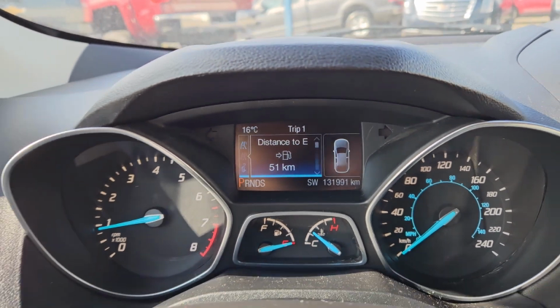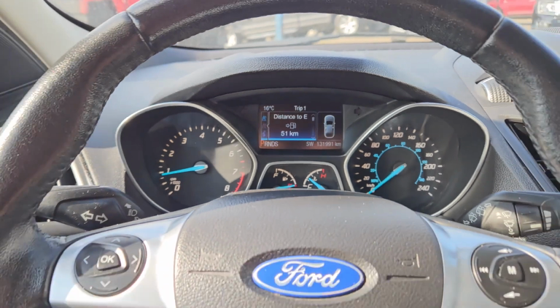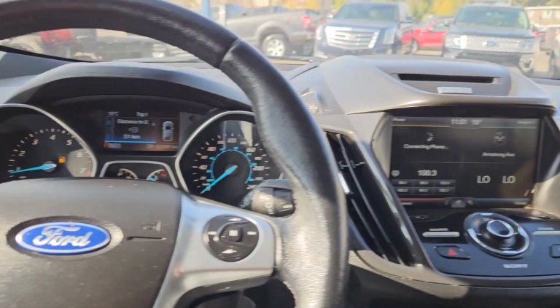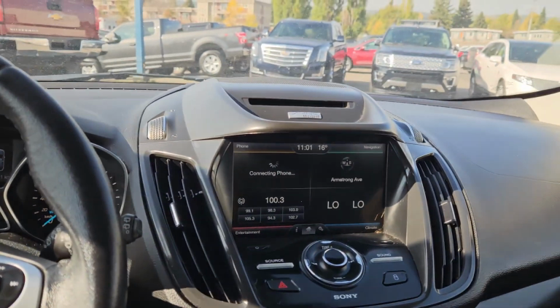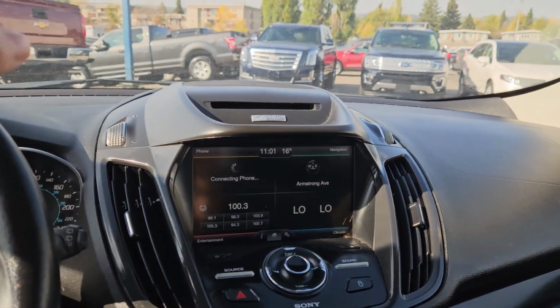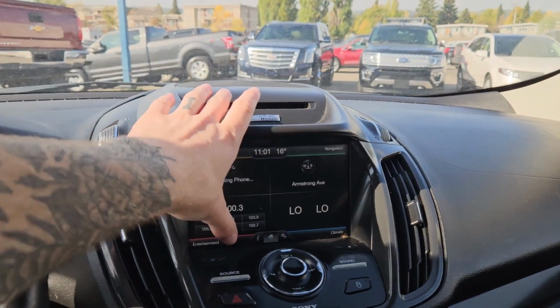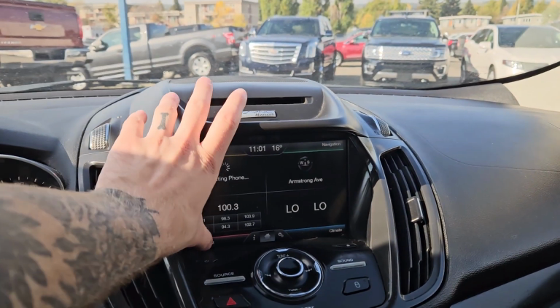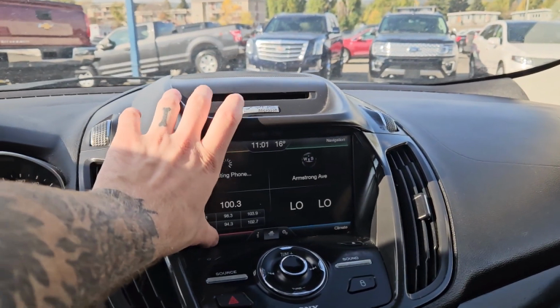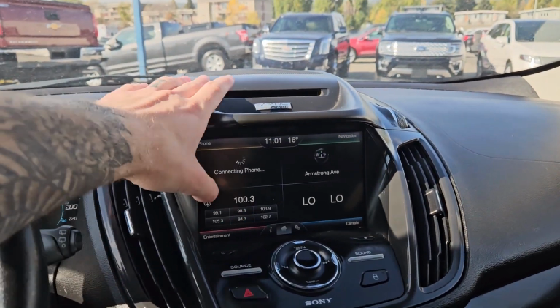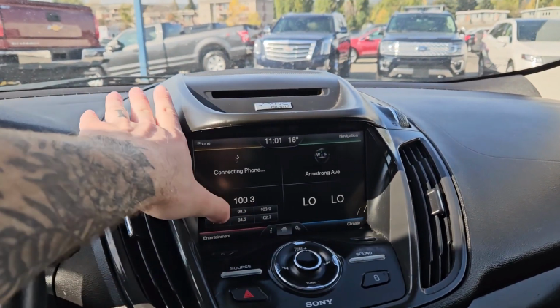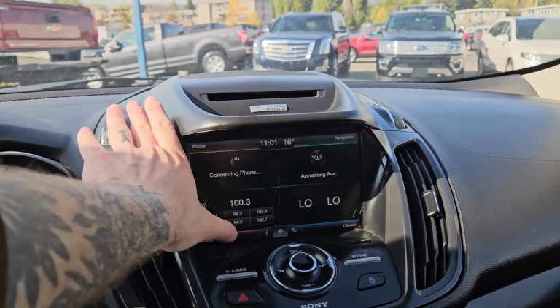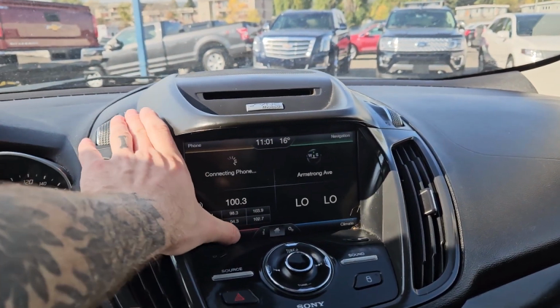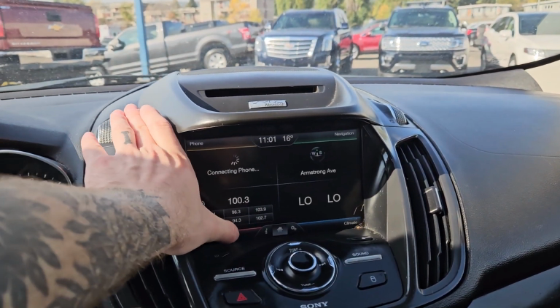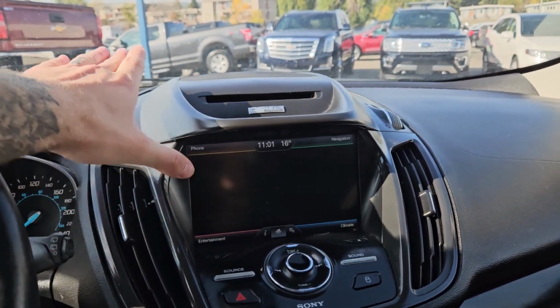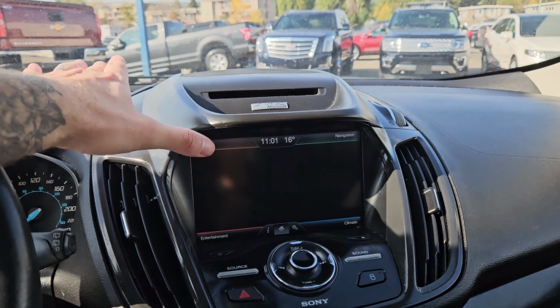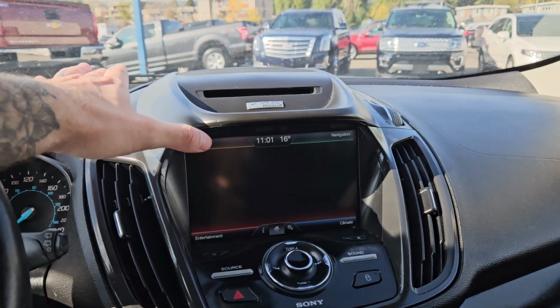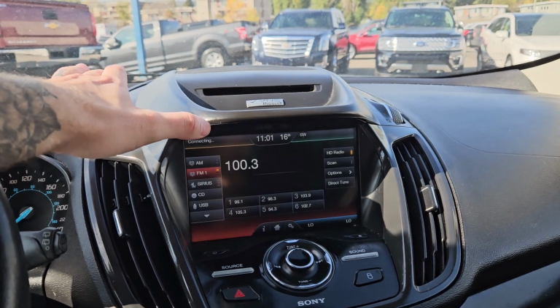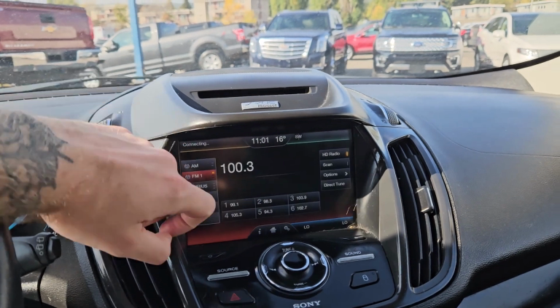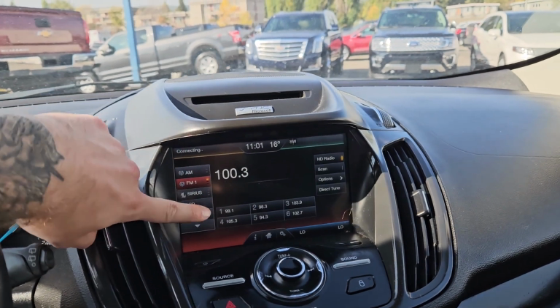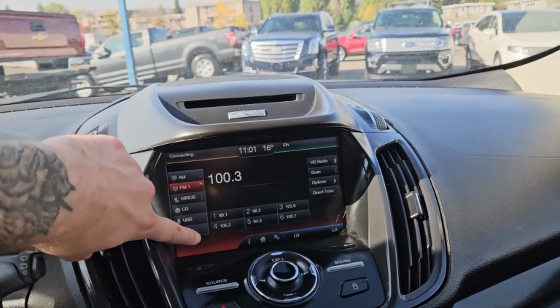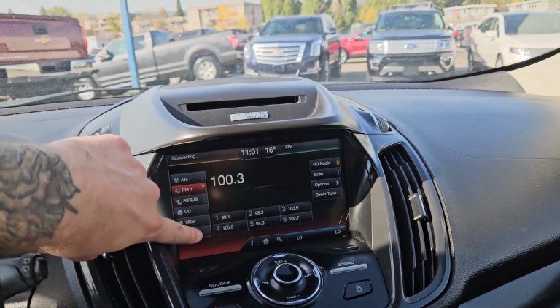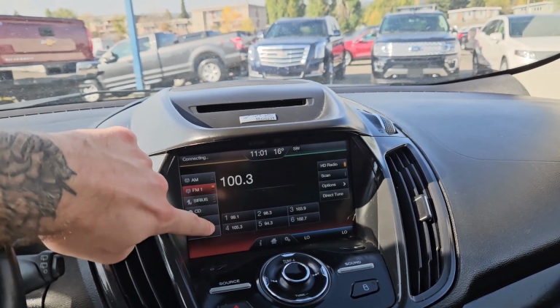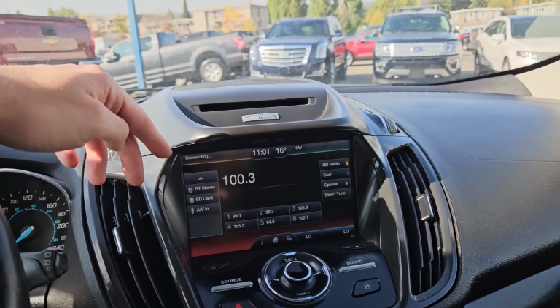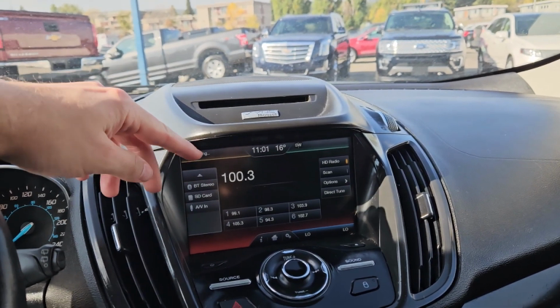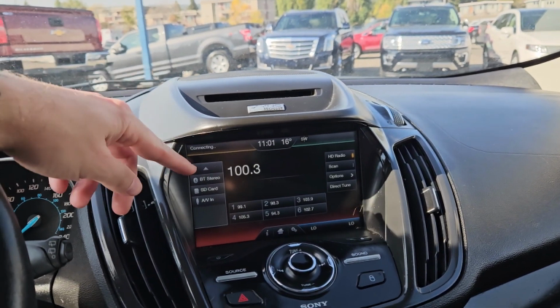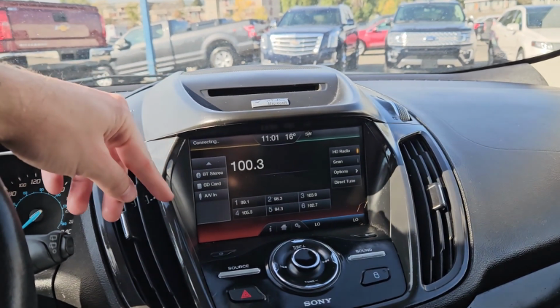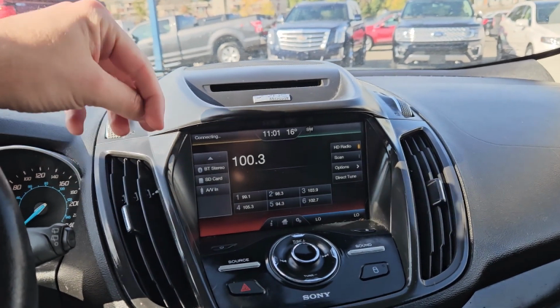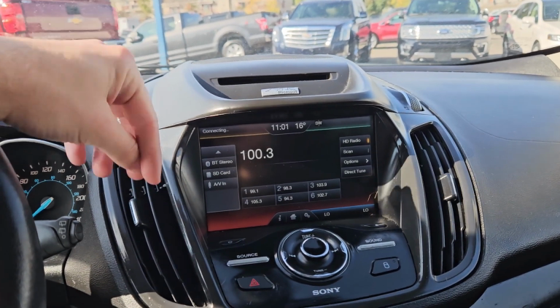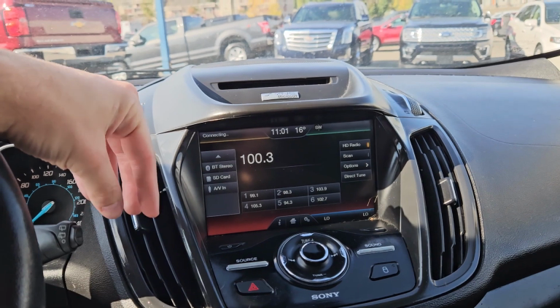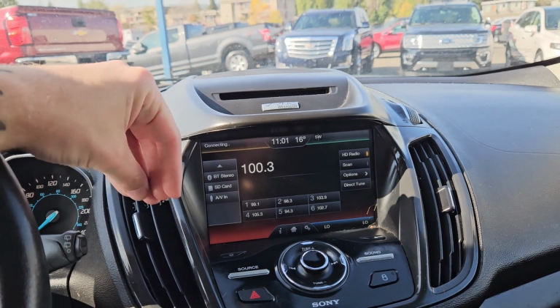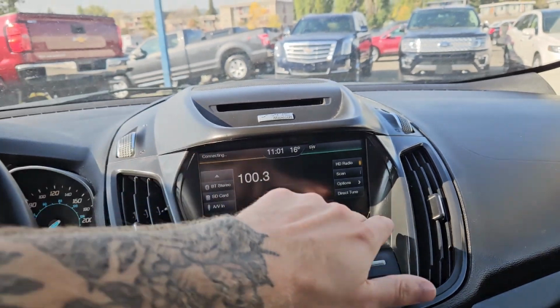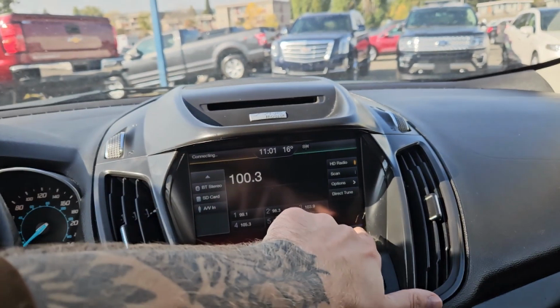Moving on to your center infotainment screen: it's radio, Sirius, CD, USB, Bluetooth, SD, and AV capable, so you have a ton of options there.